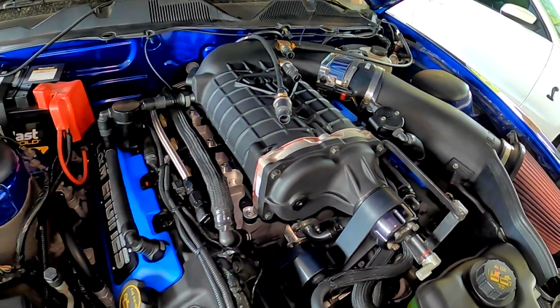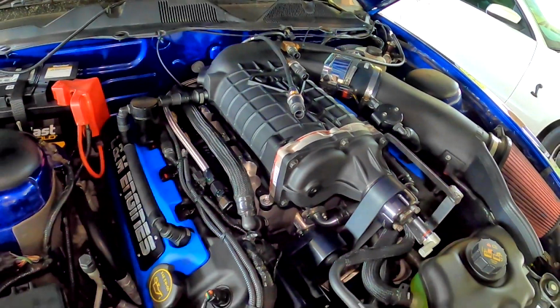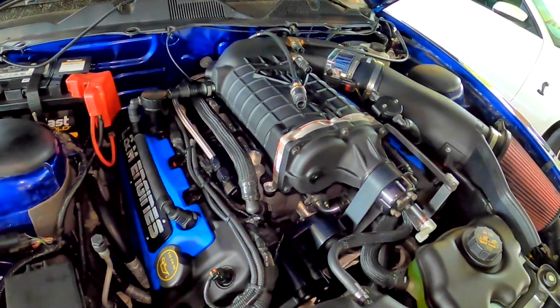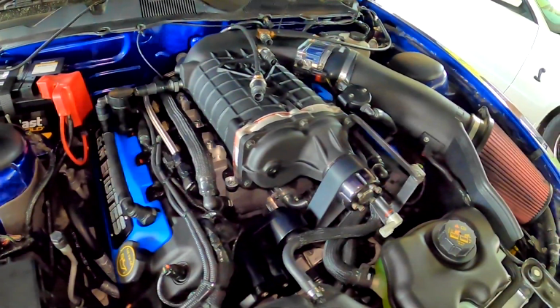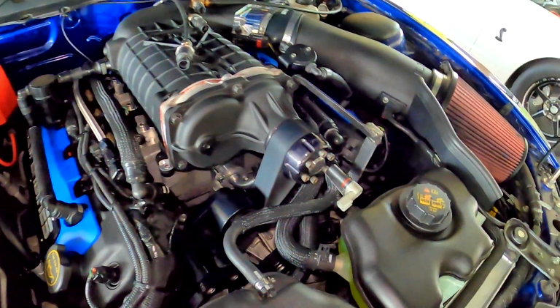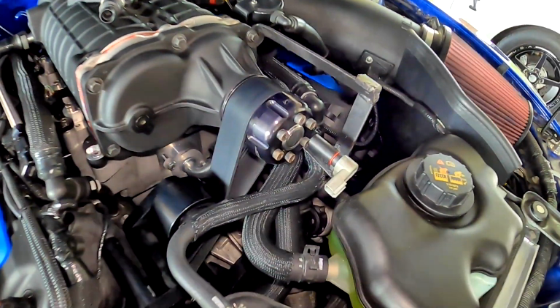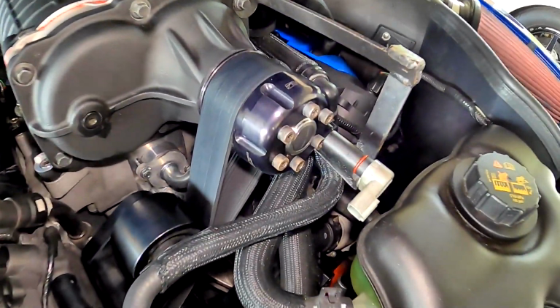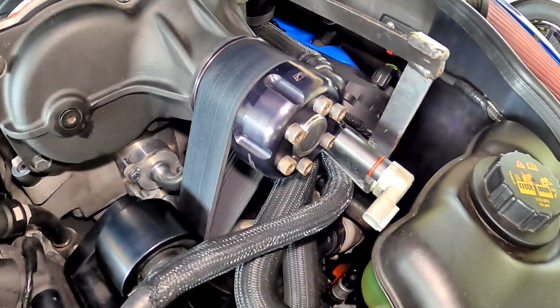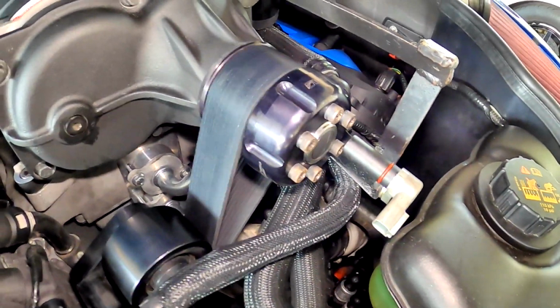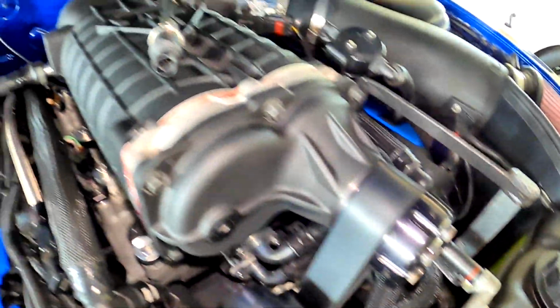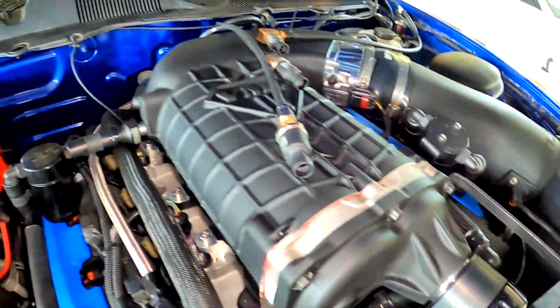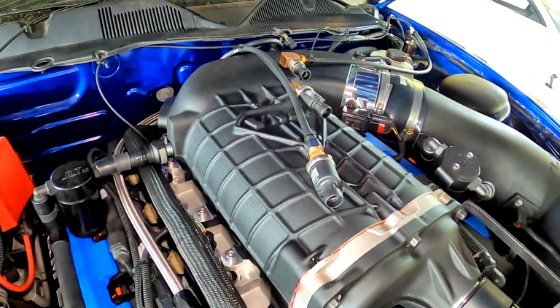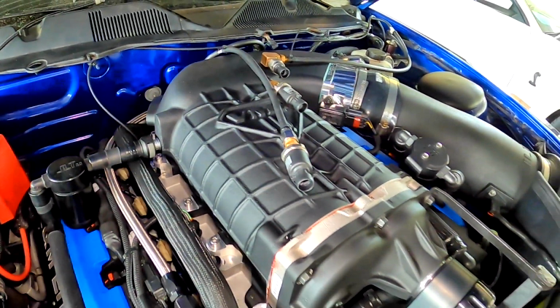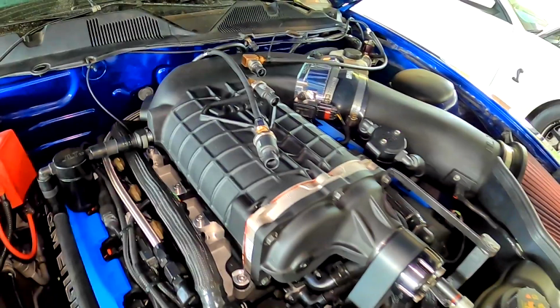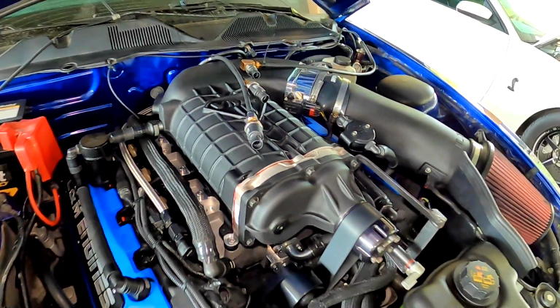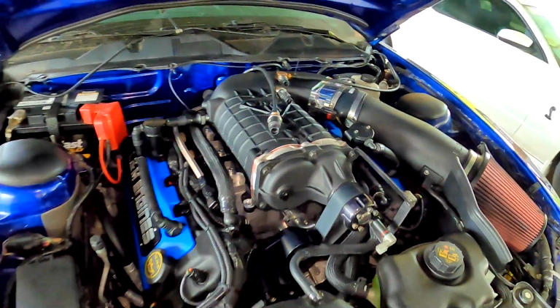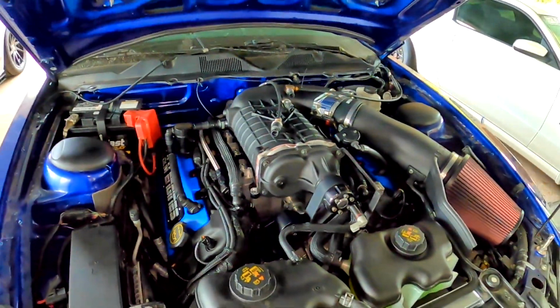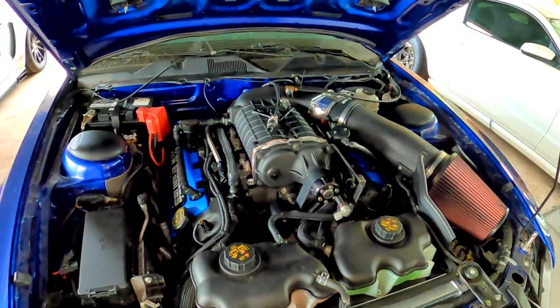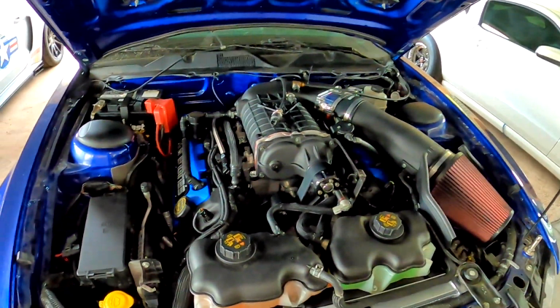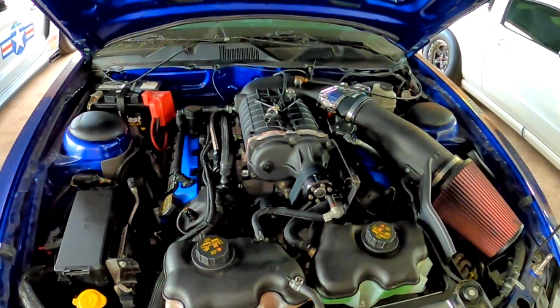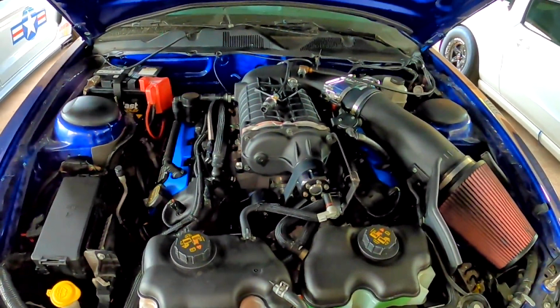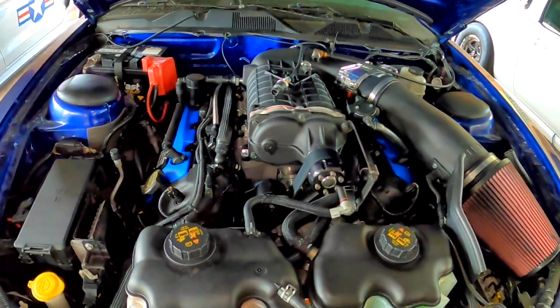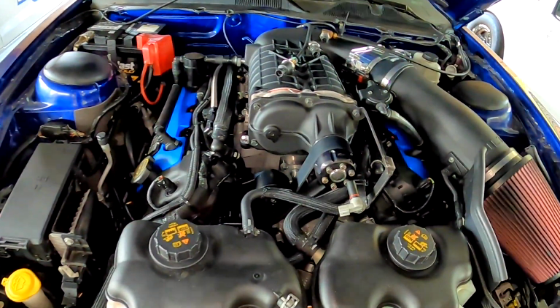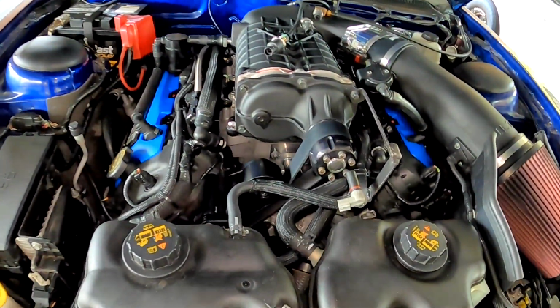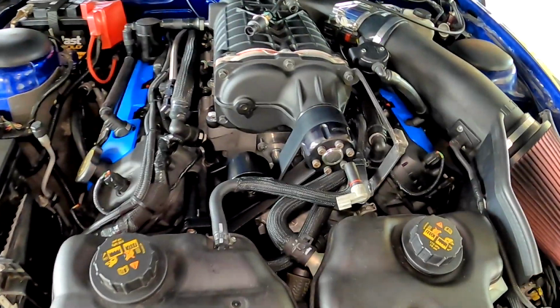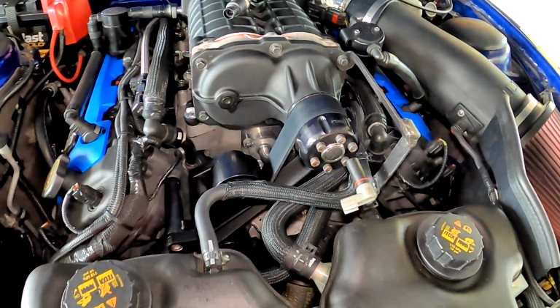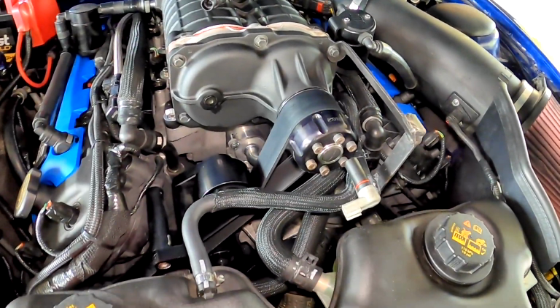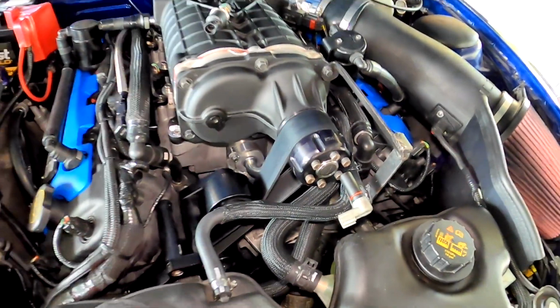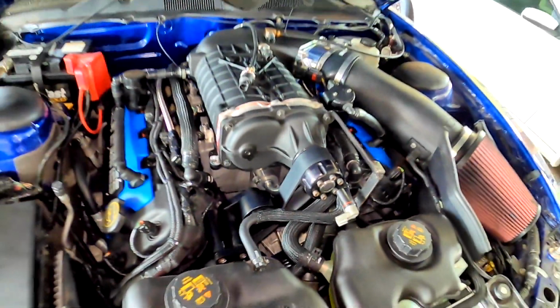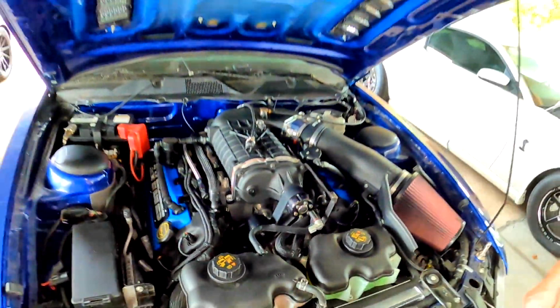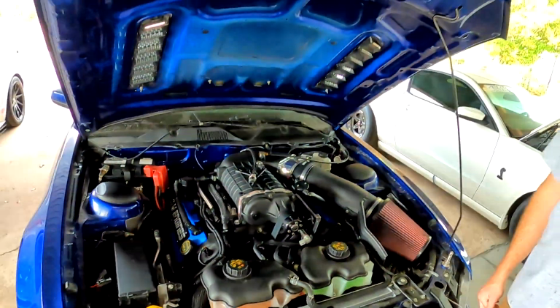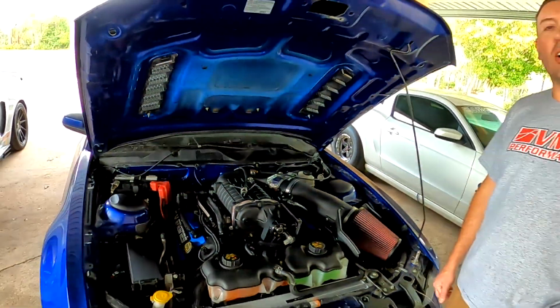It's on a Coyote car of course, and it looks like this one is instrumented up — it's a test mule as well. This car was on our social media a couple days ago for making 1200 rear wheel horsepower. Not too bad at all.